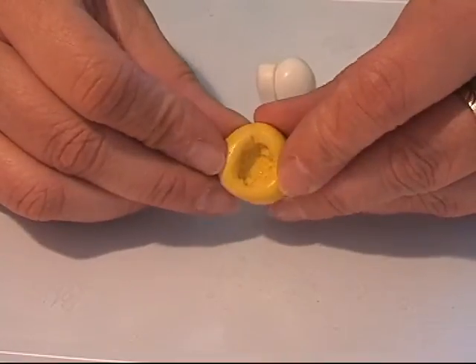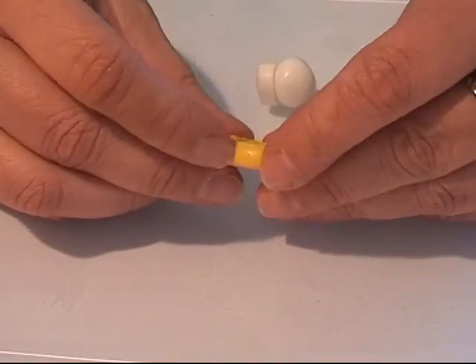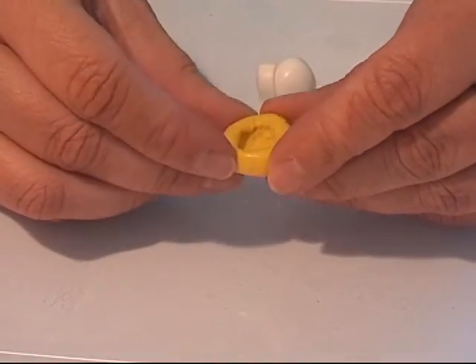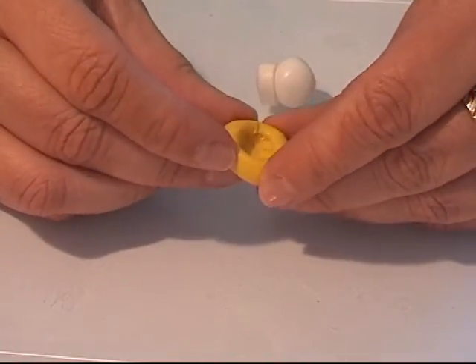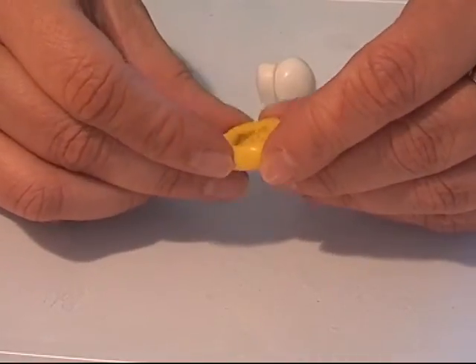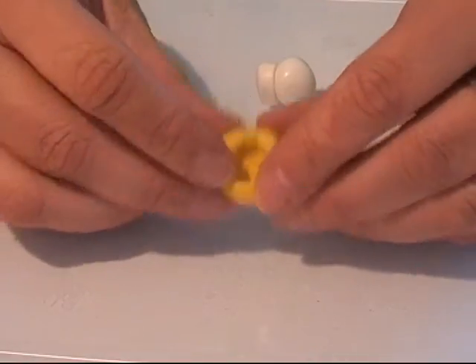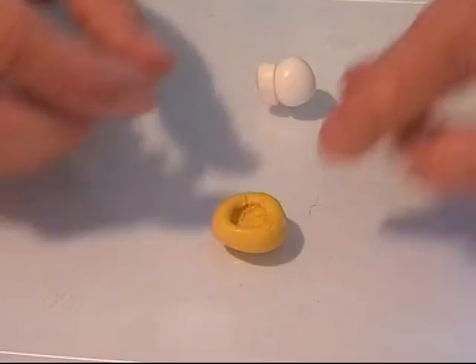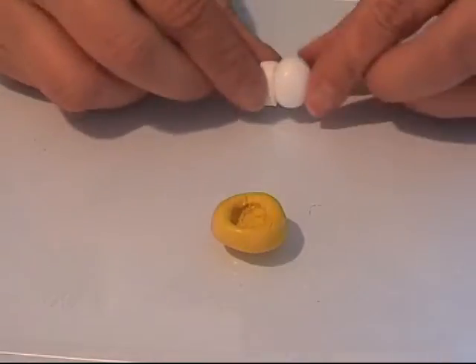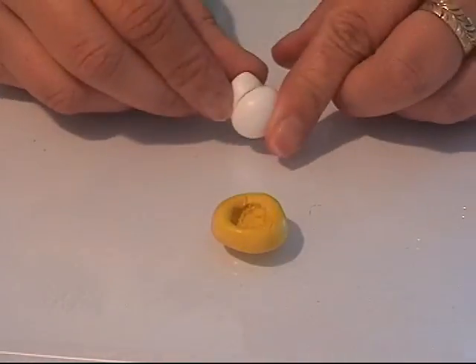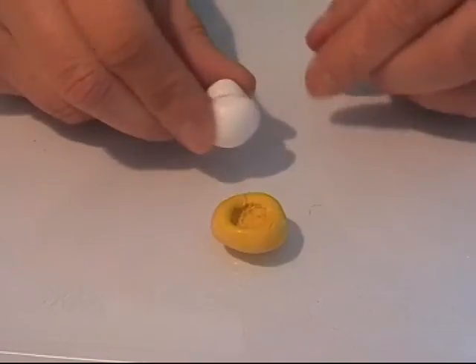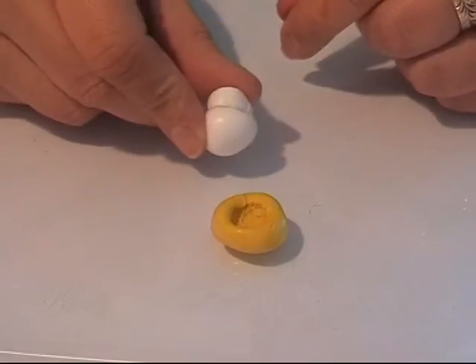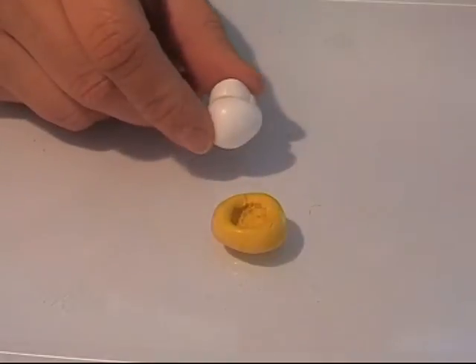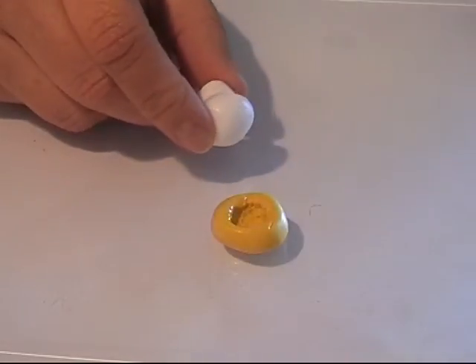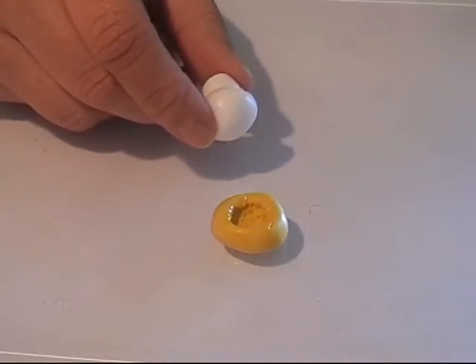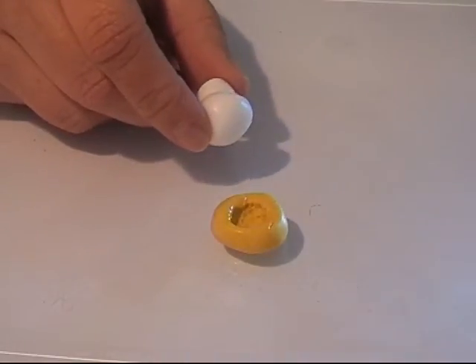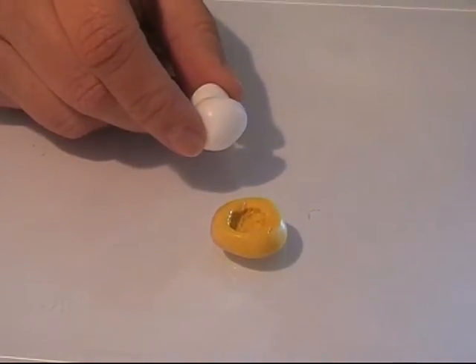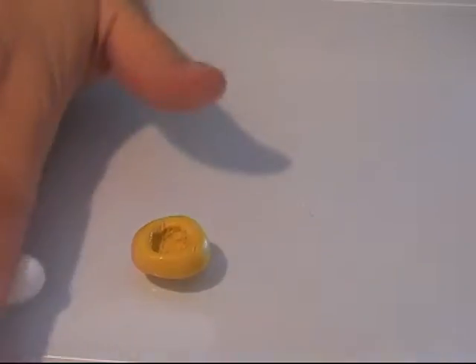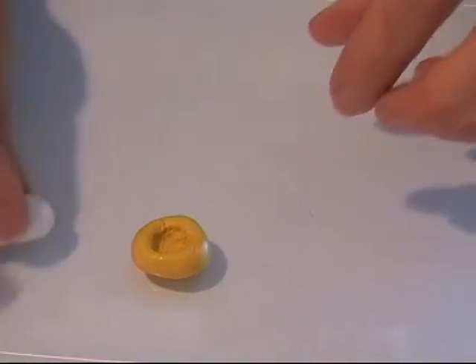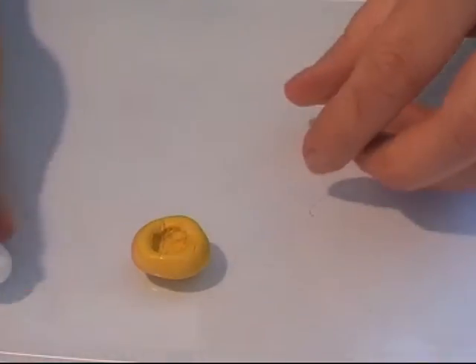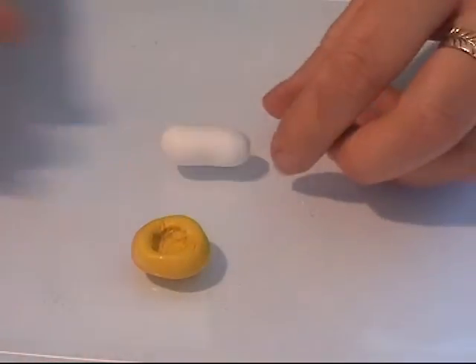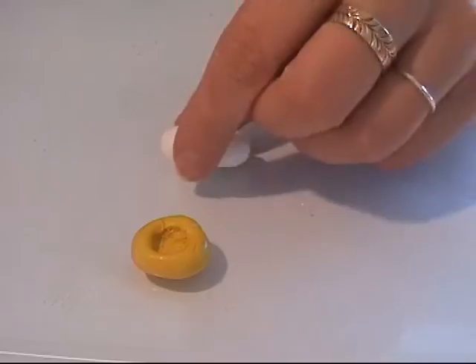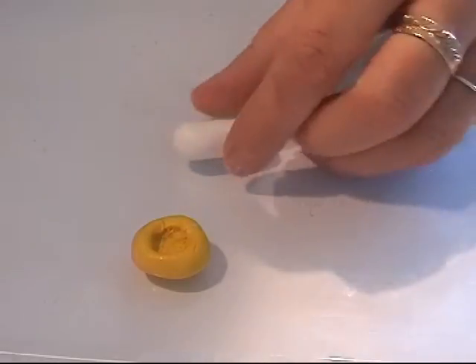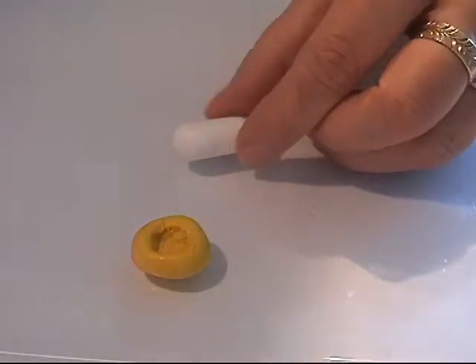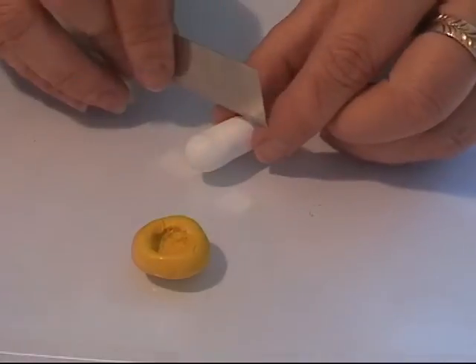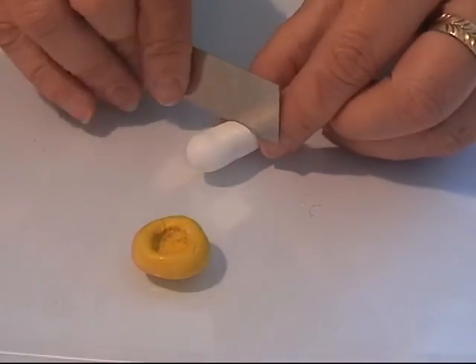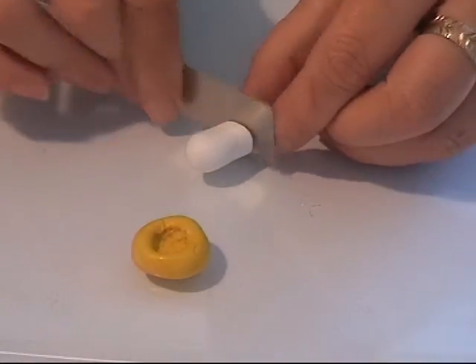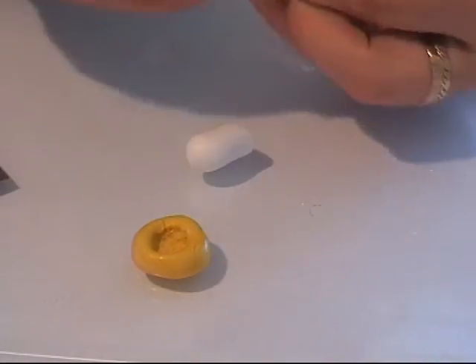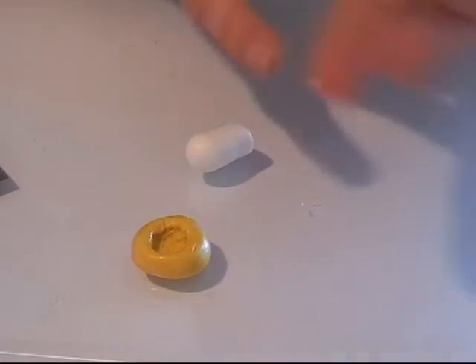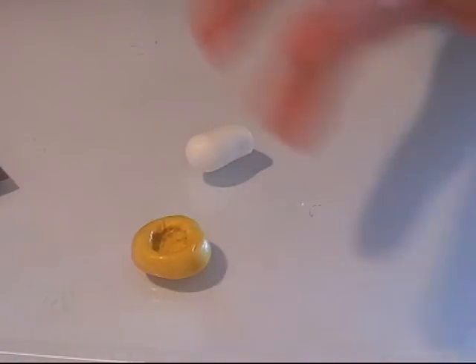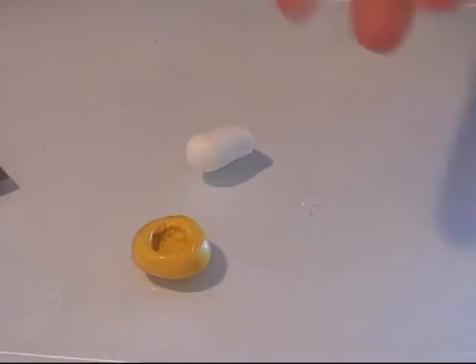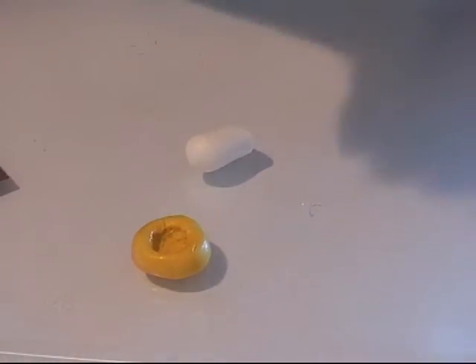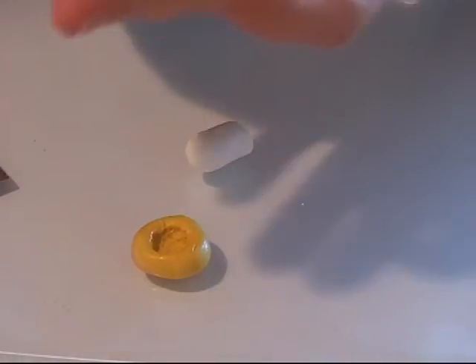The mold is actually pretty good. I'm going to mix these two colors together and then I'll be right back. I've got my two colors mixed now, and I'm going to take a part of it and make a small ball.